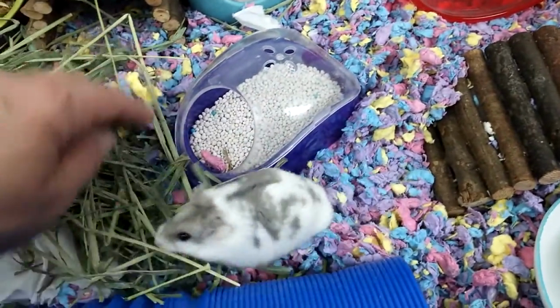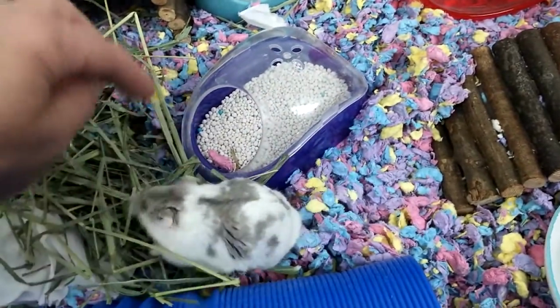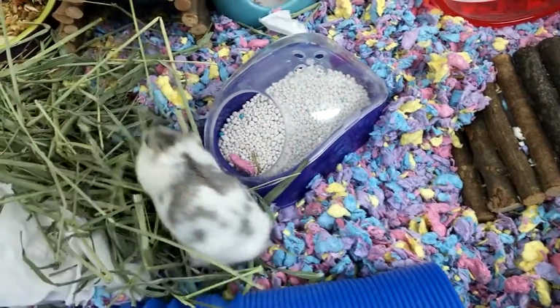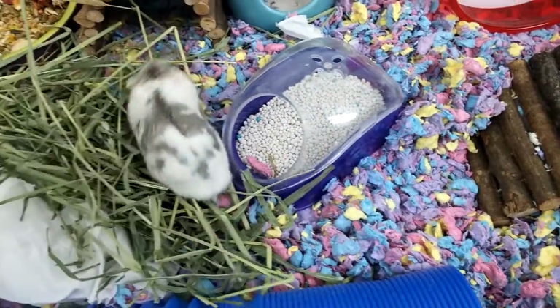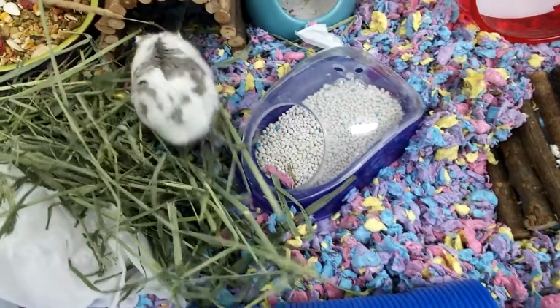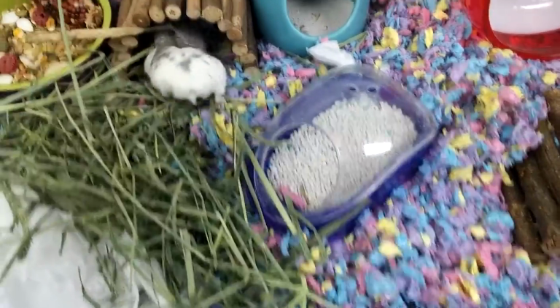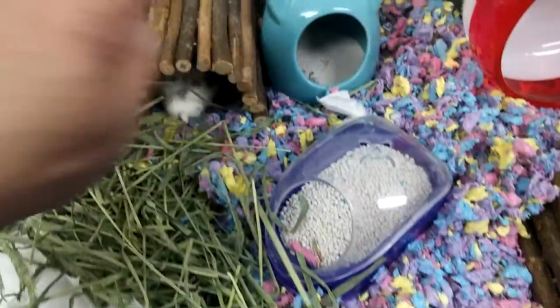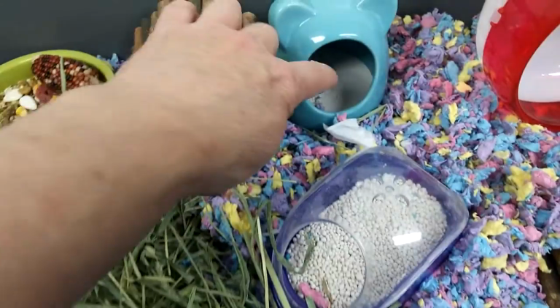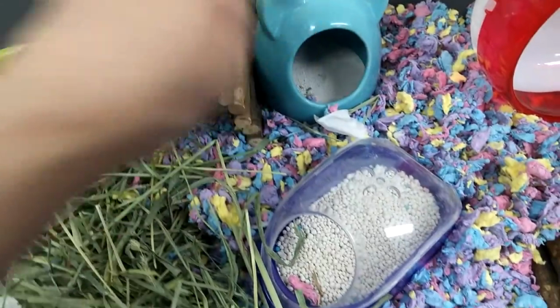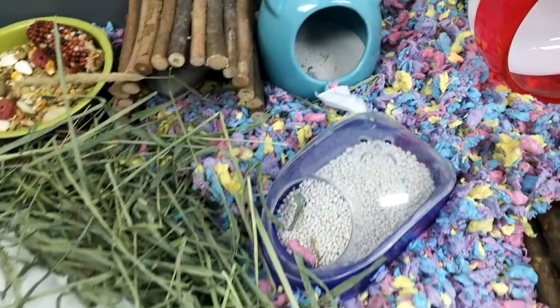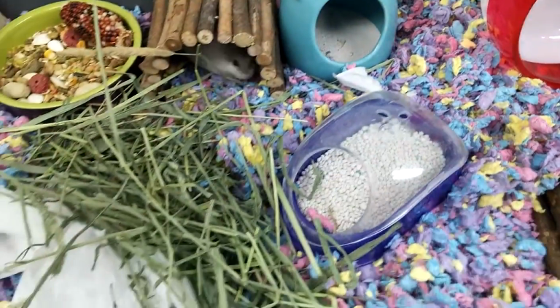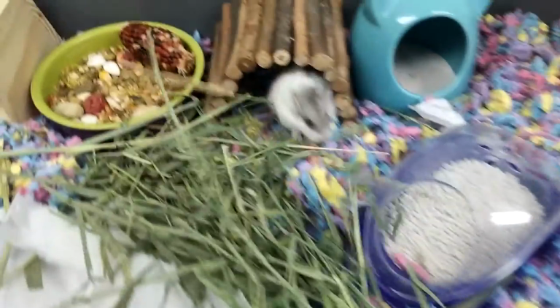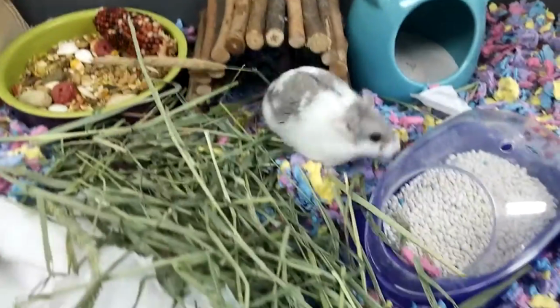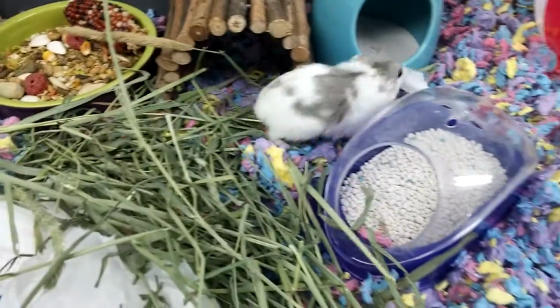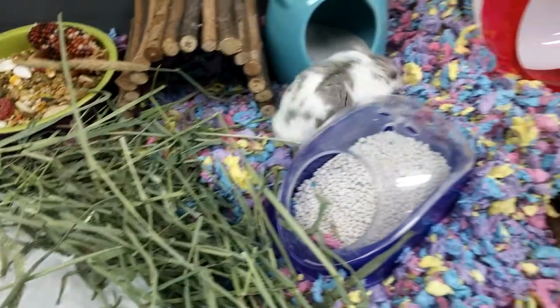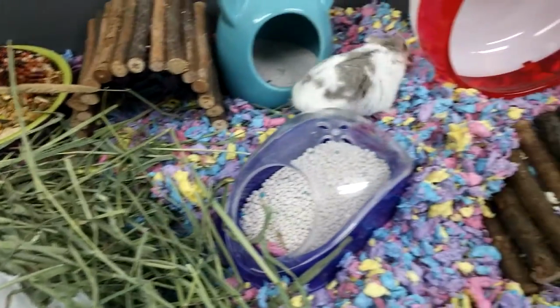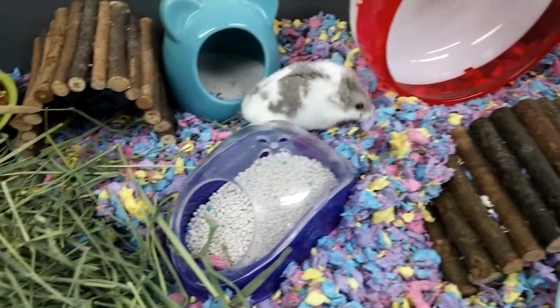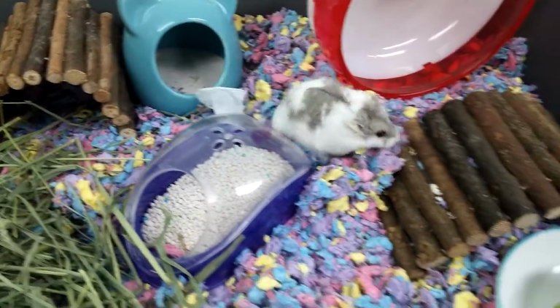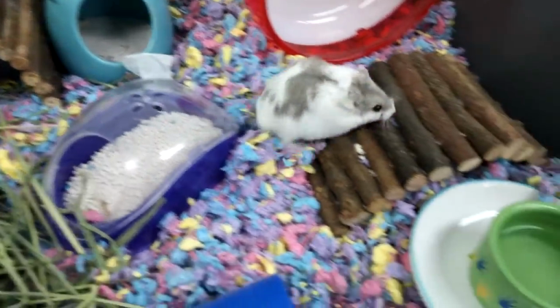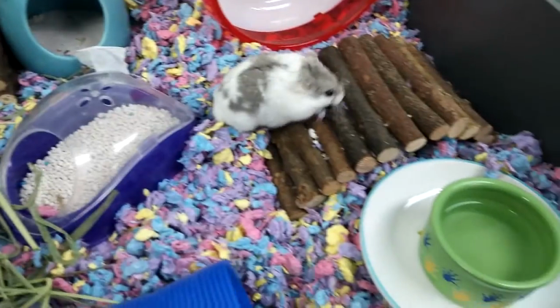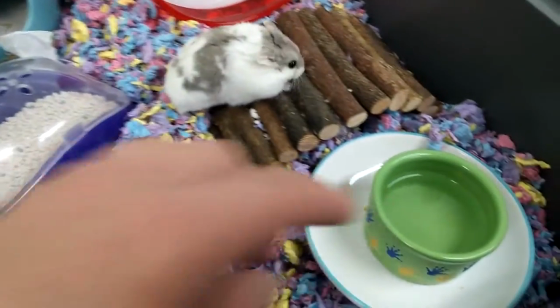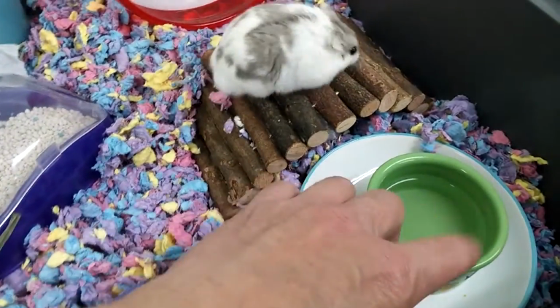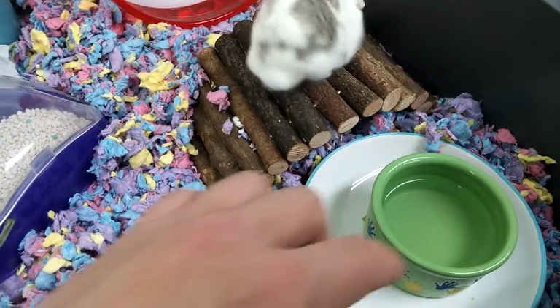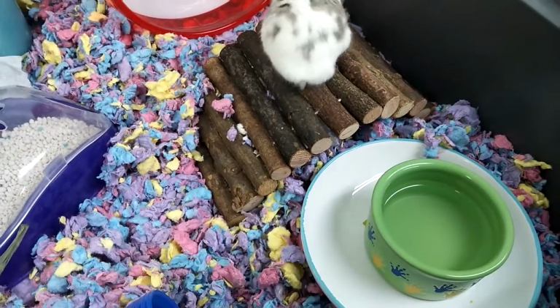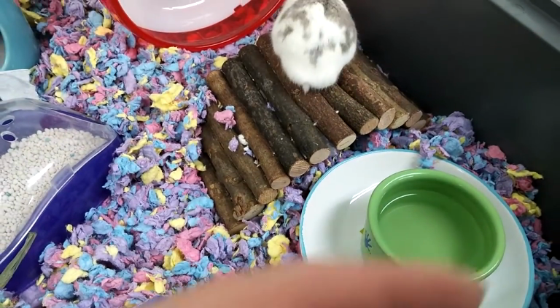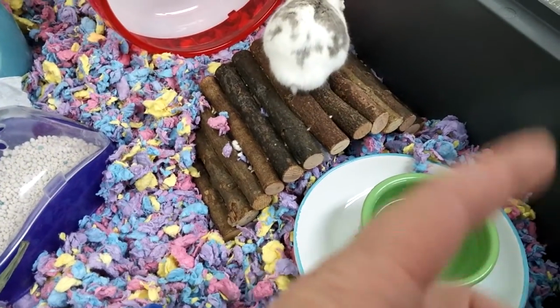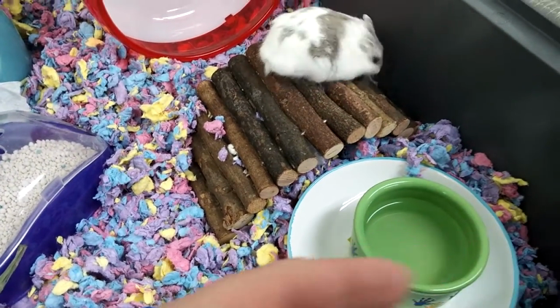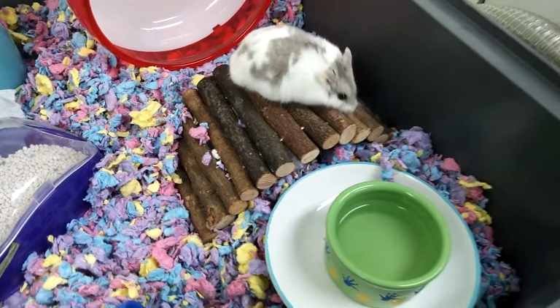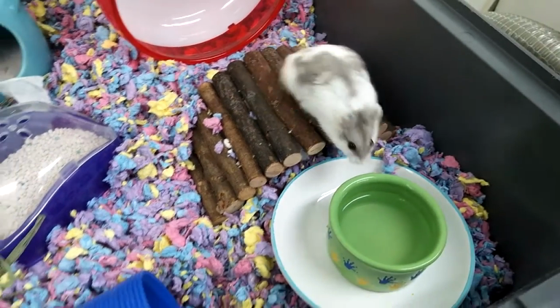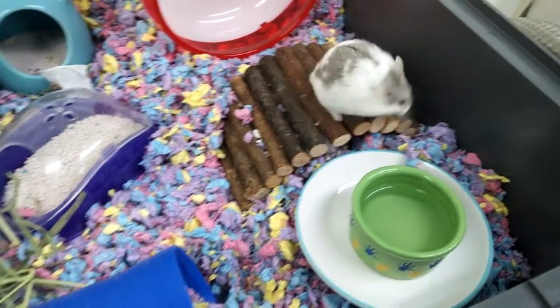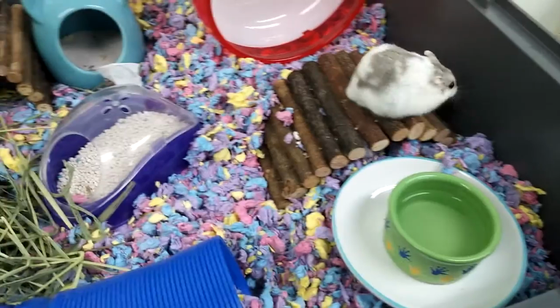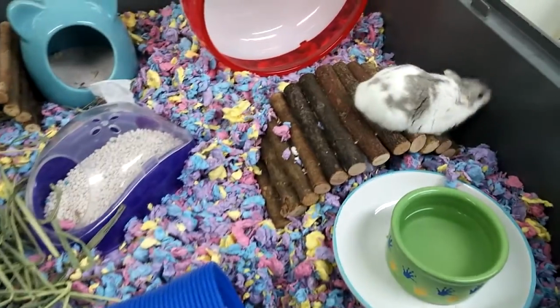And this is his potty — he does use it, but he also takes a bath in there. That's a sand bath. He doesn't really go in there too much. And he's got a water dish. He also has a water bottle that hangs above when I put the lid on top.